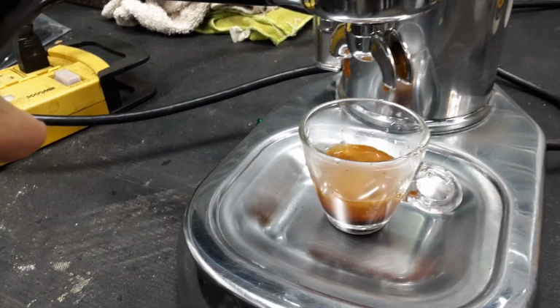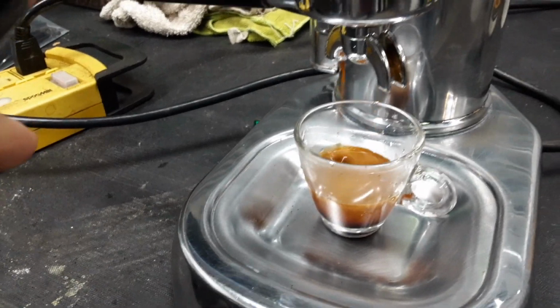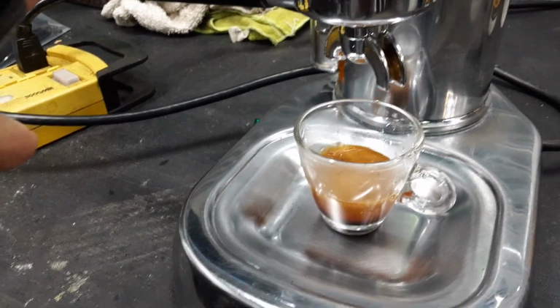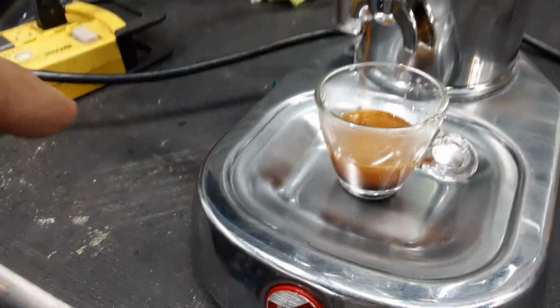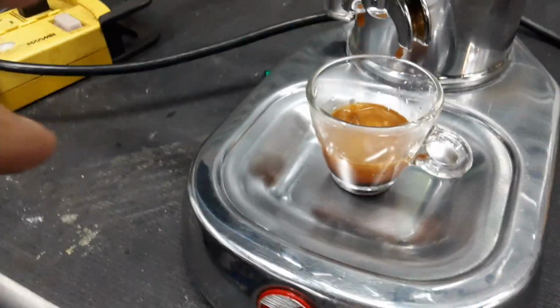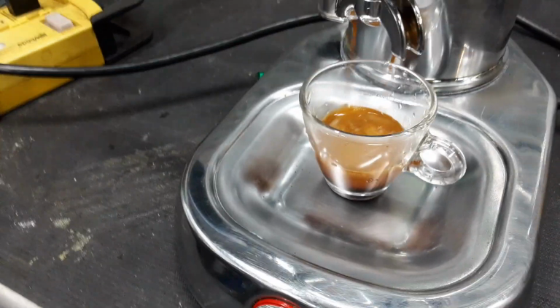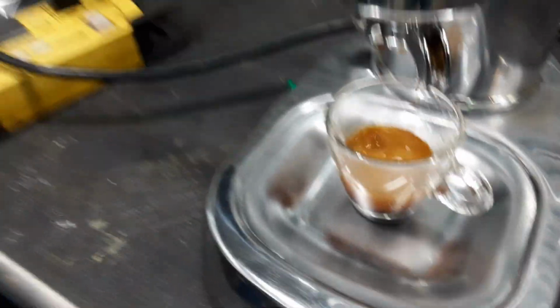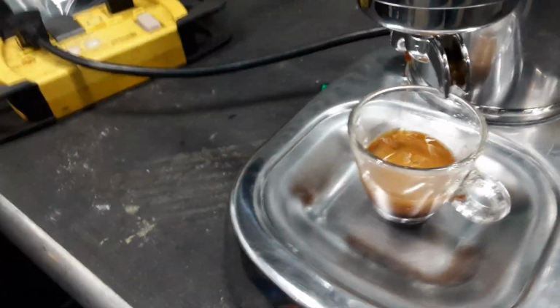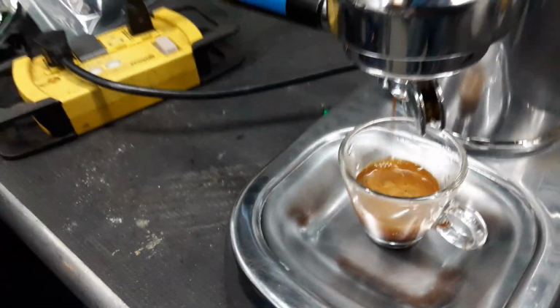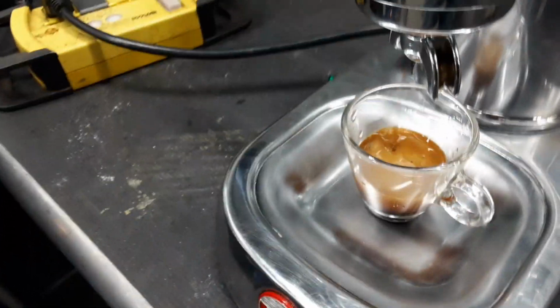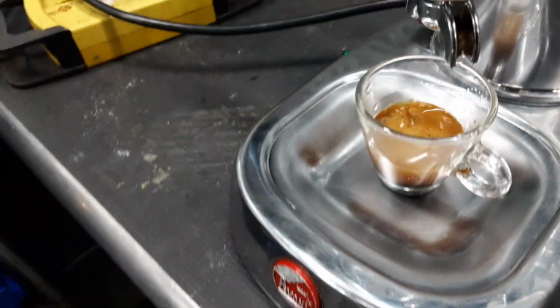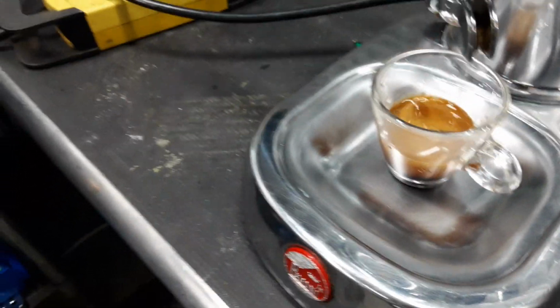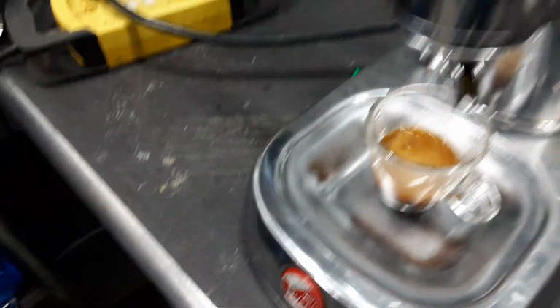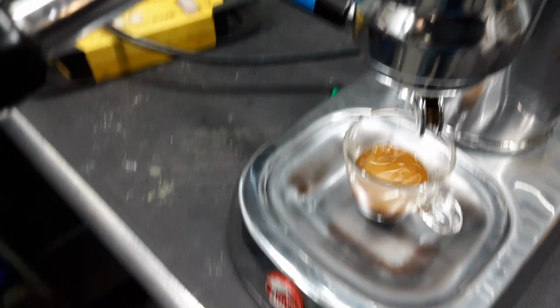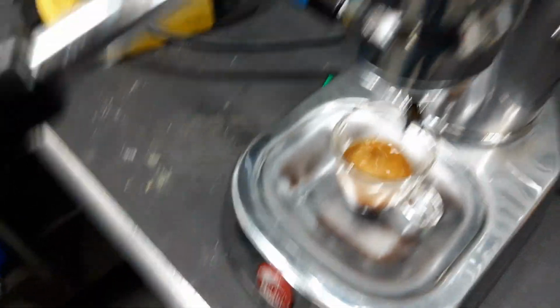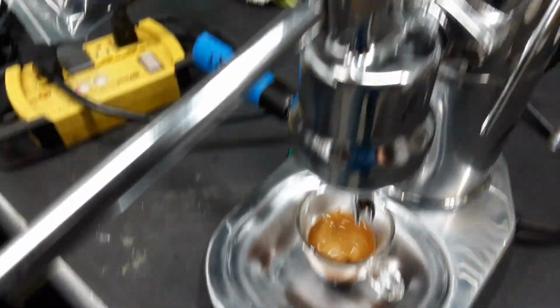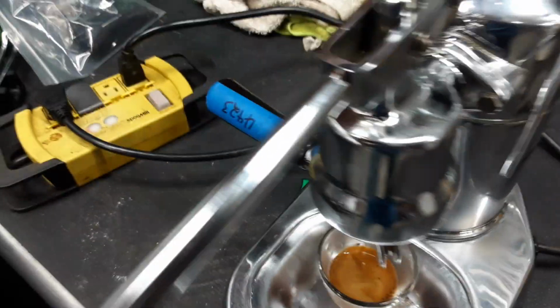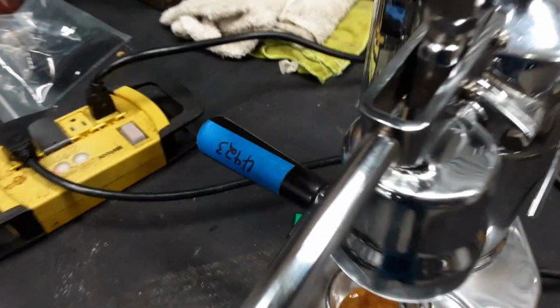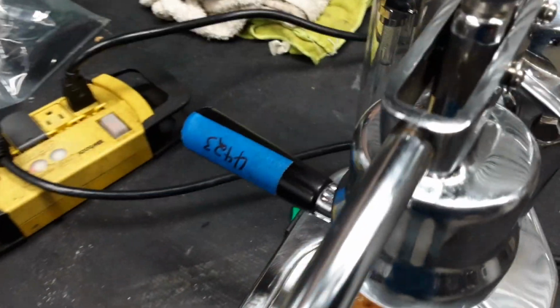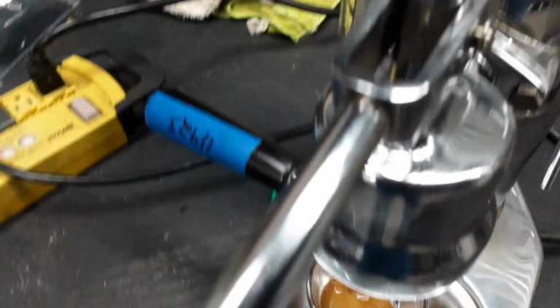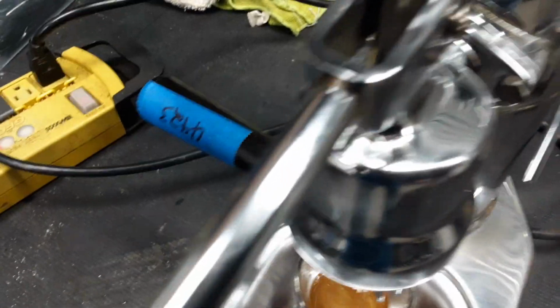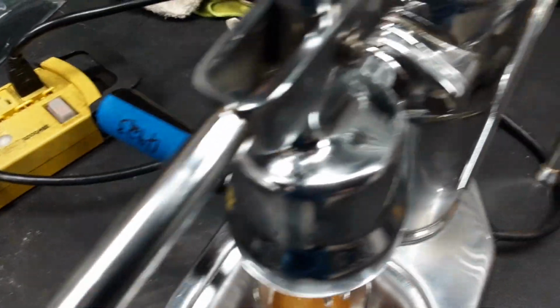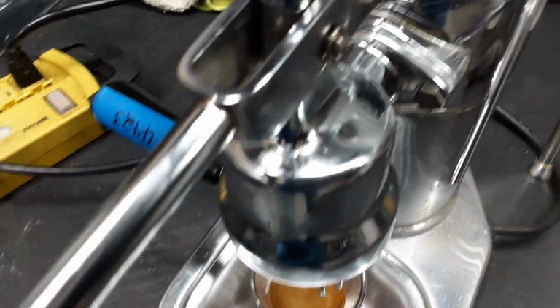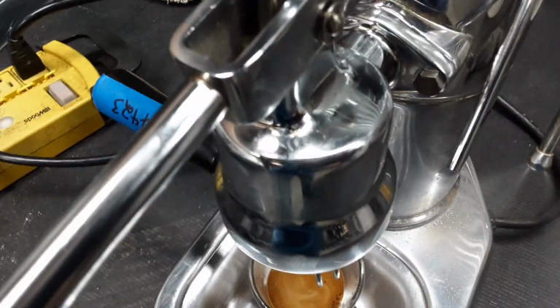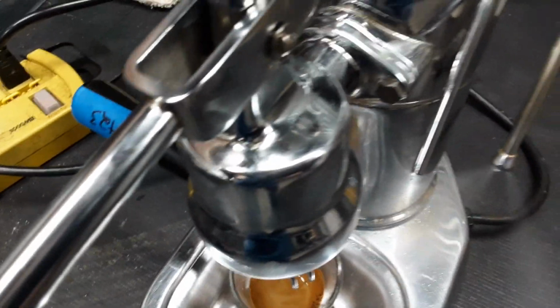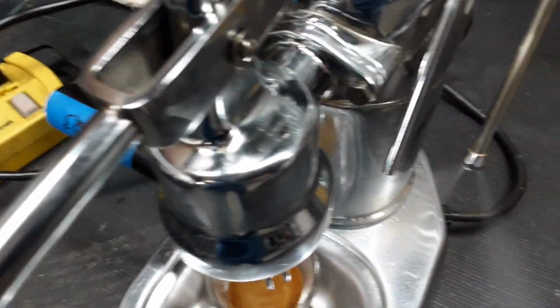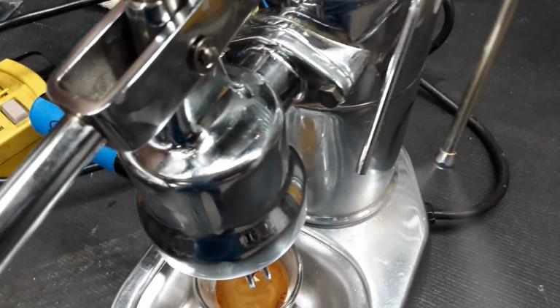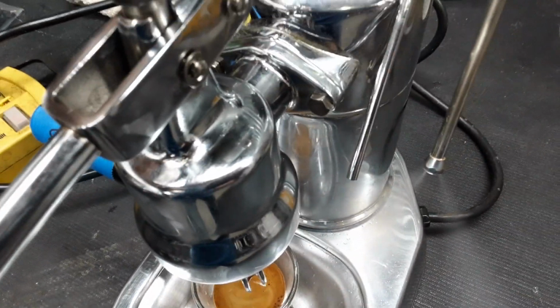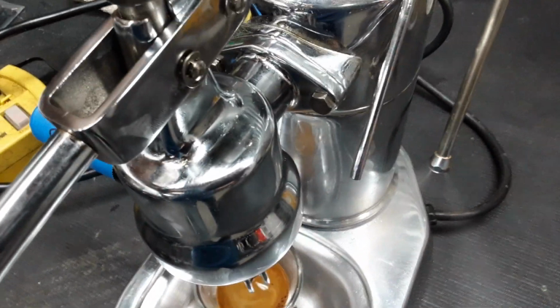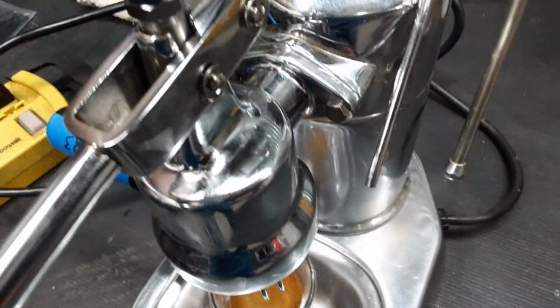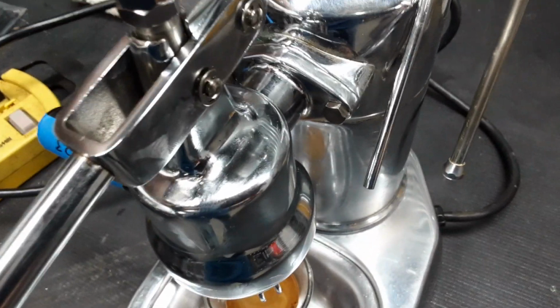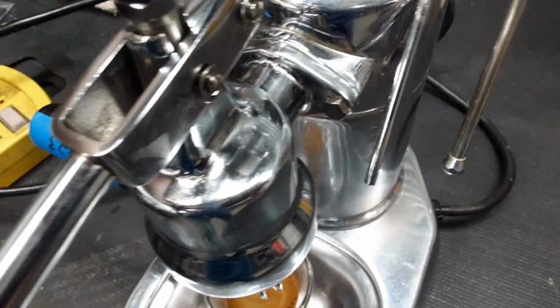You can see we get a nice shot with beautiful crema. Check the steam — nice strong steam.